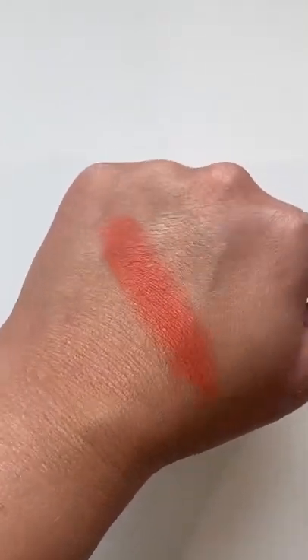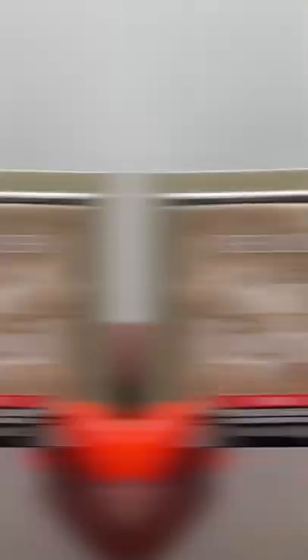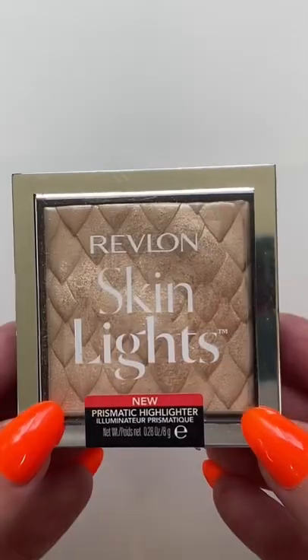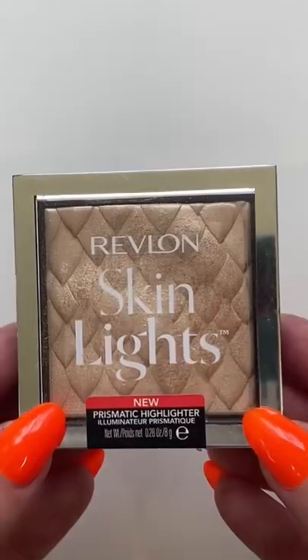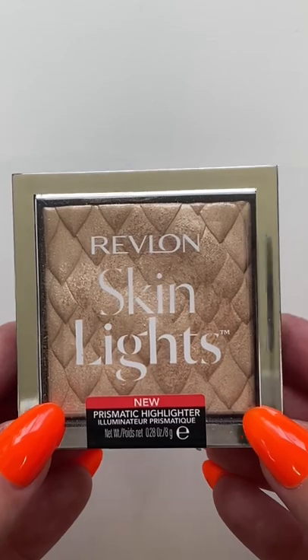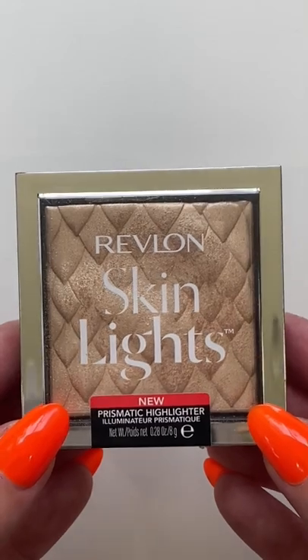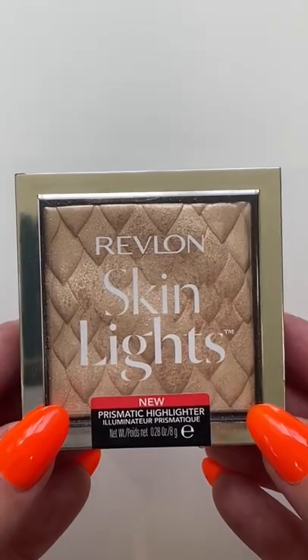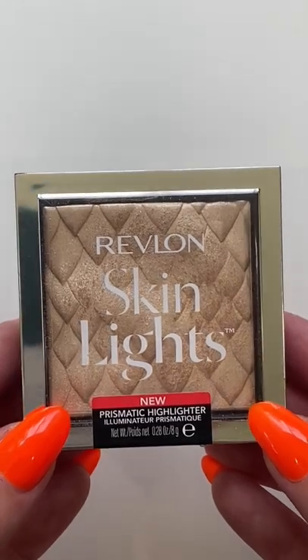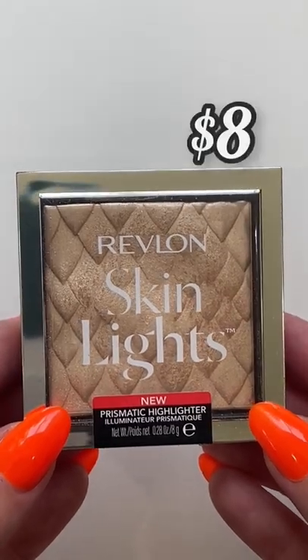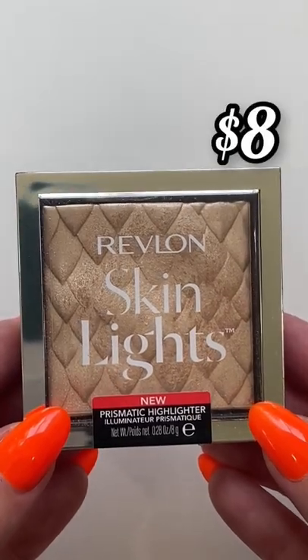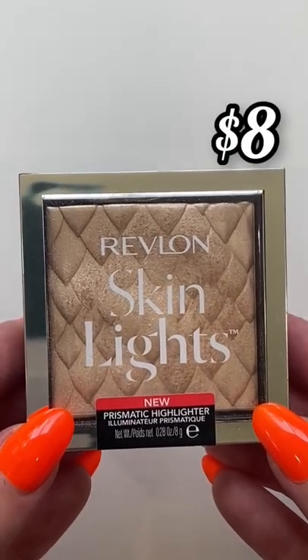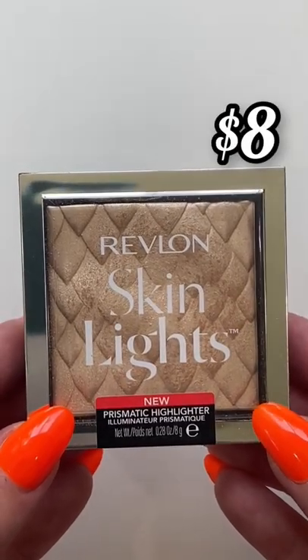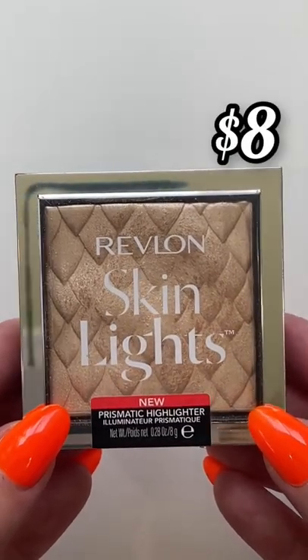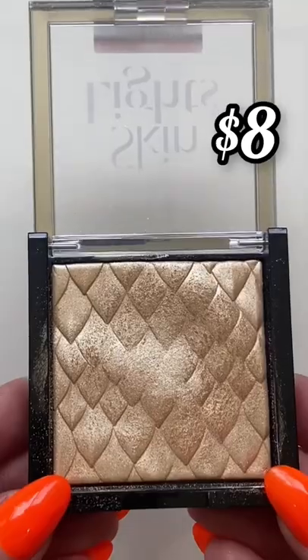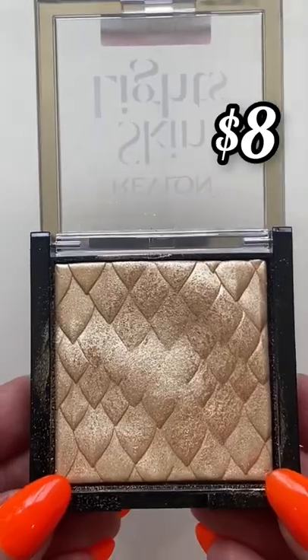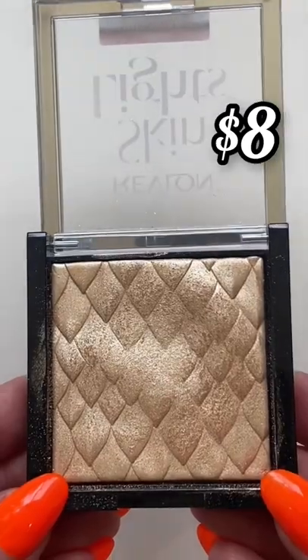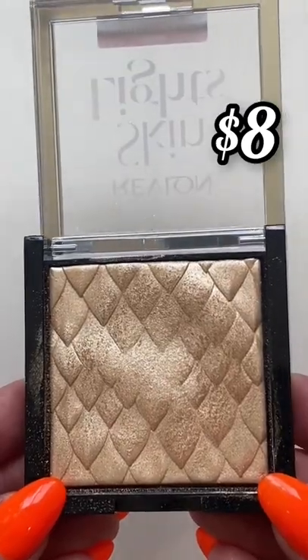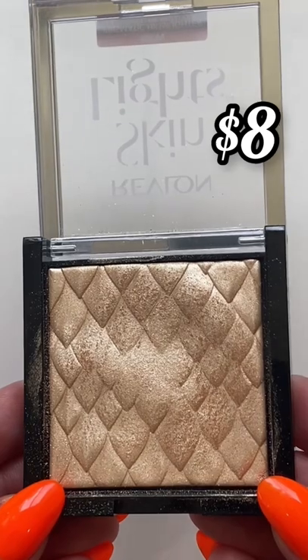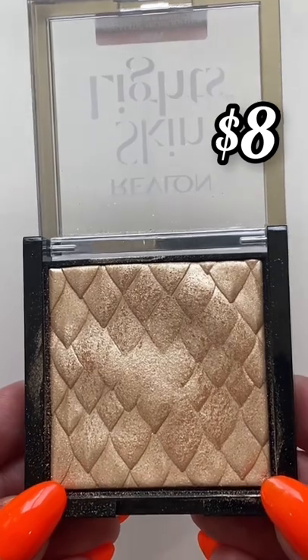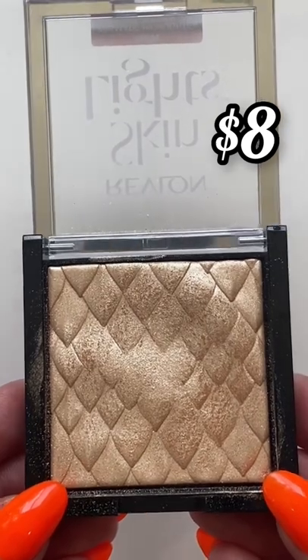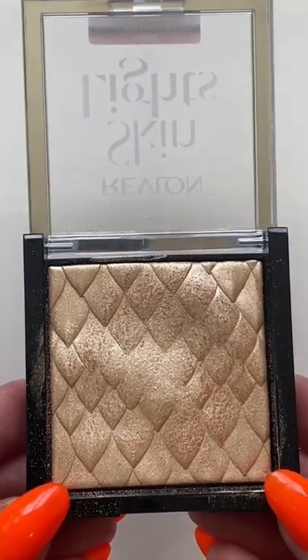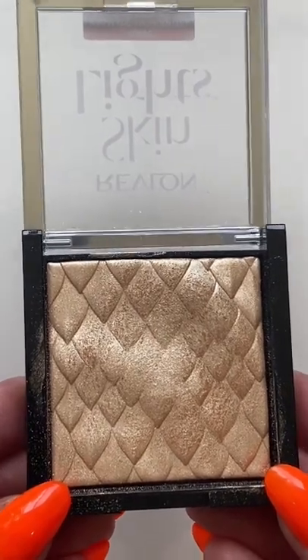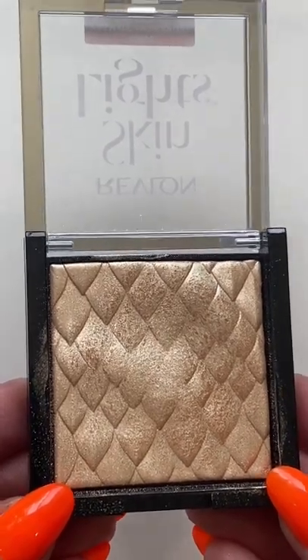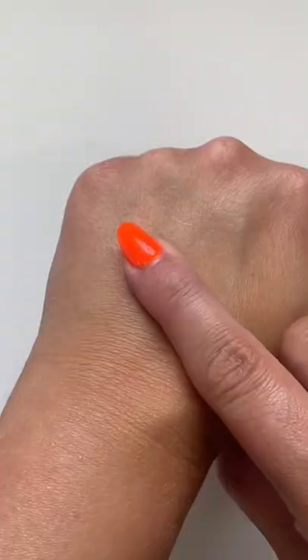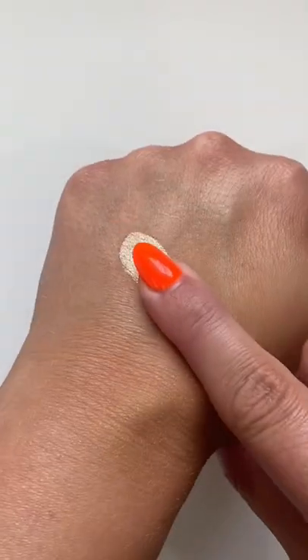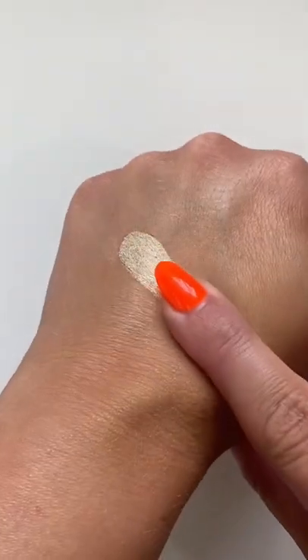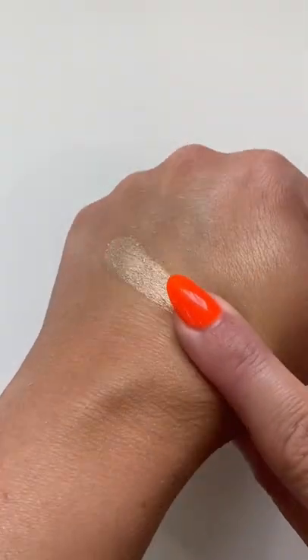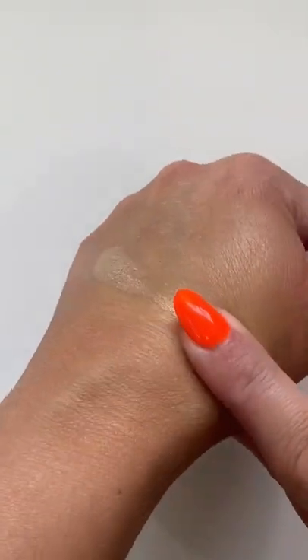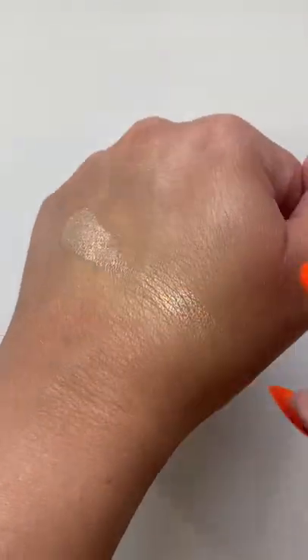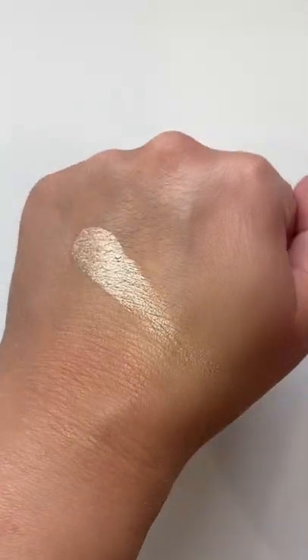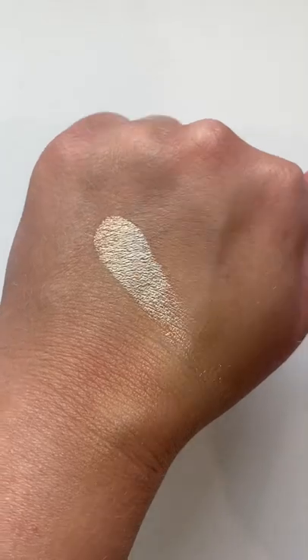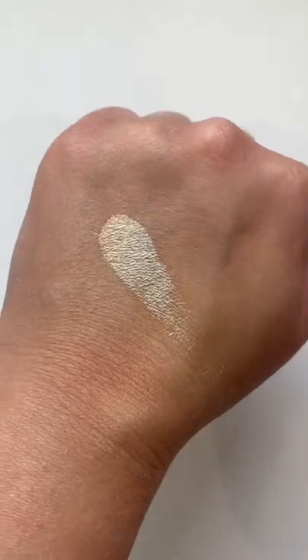This is an OG for me: the Revlon Skin Lights highlighter. This reminds me of the Anastasia Beverly Hills Amrezy highlighter and Natasha Denona highlighters. This is that baked gel formula, so it's not powdery — and look how blinding that is. You cannot go wrong with this.